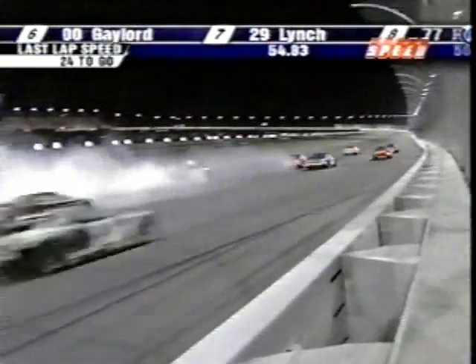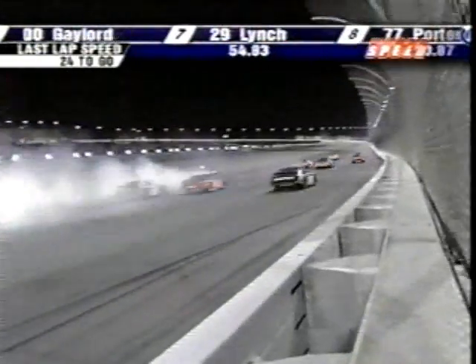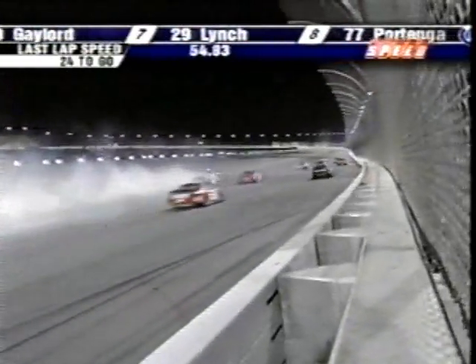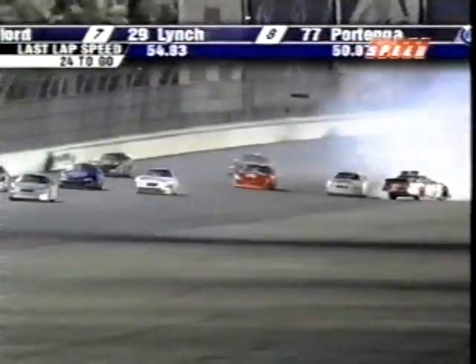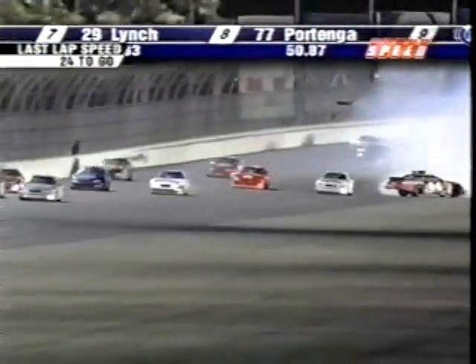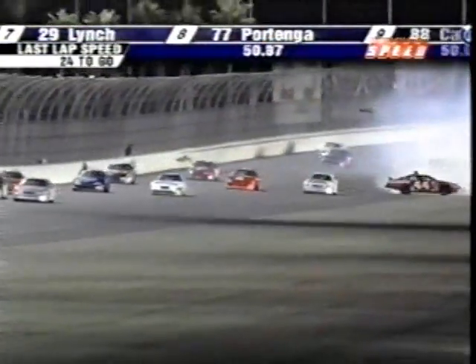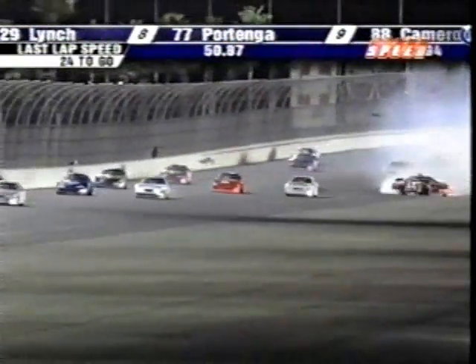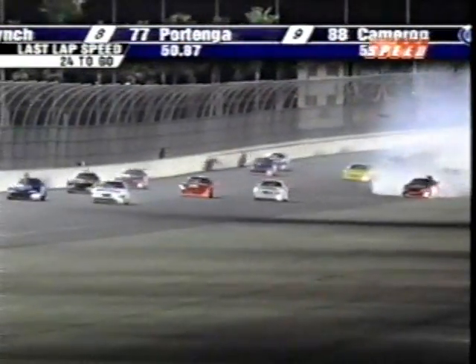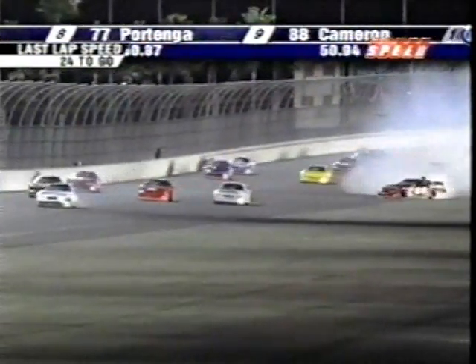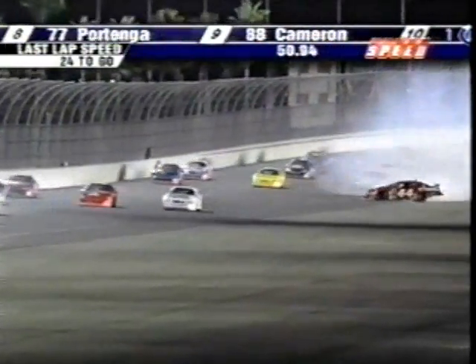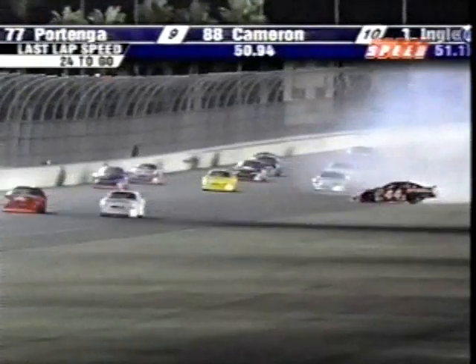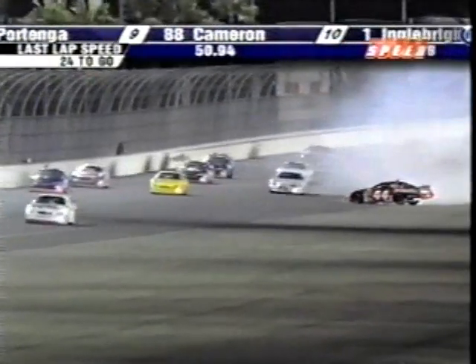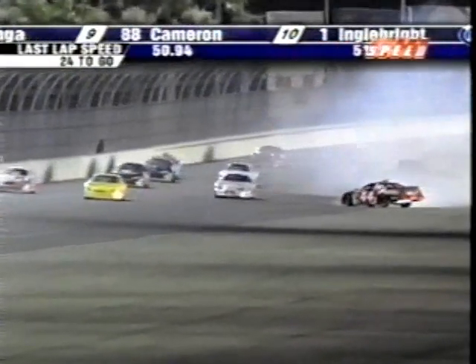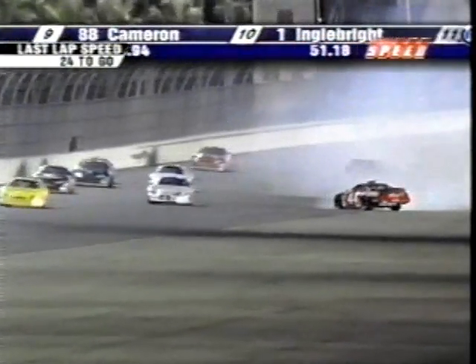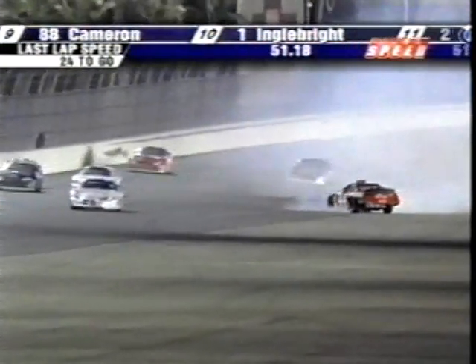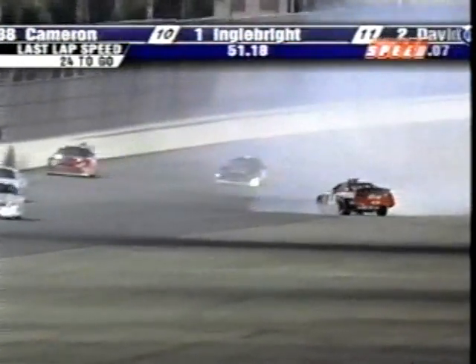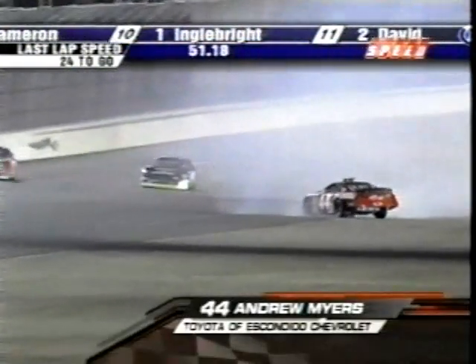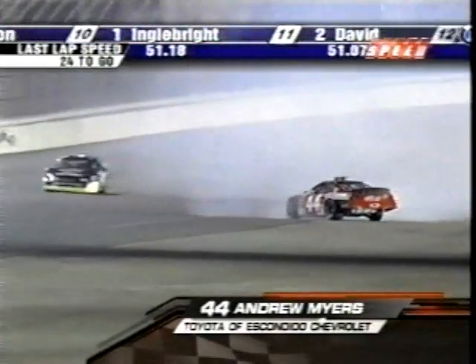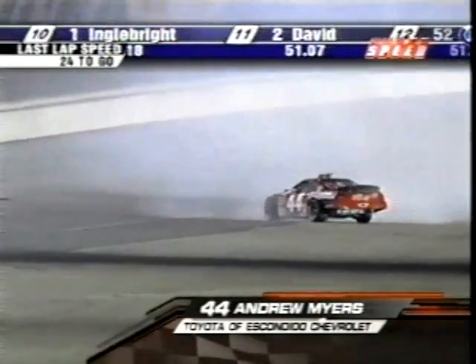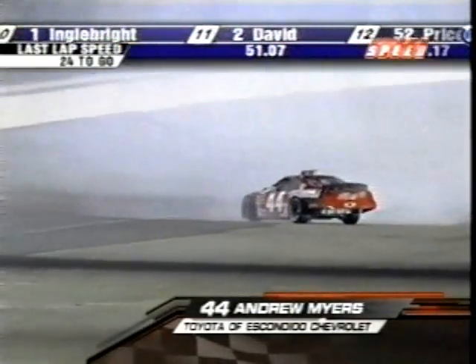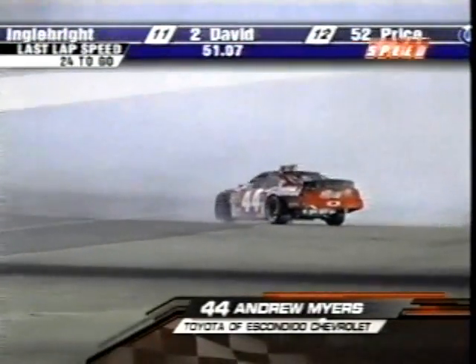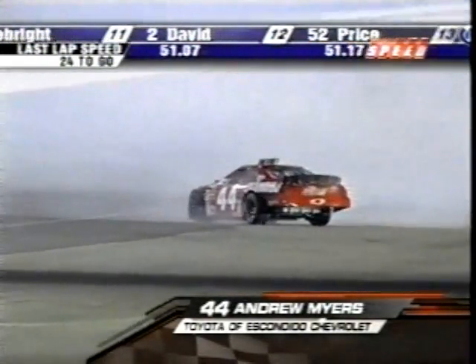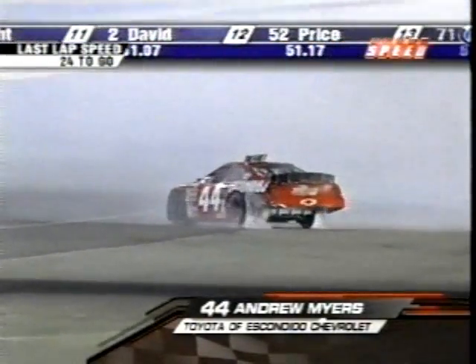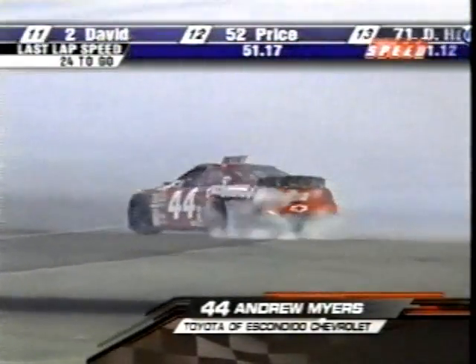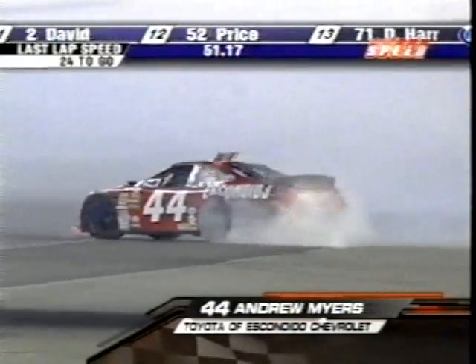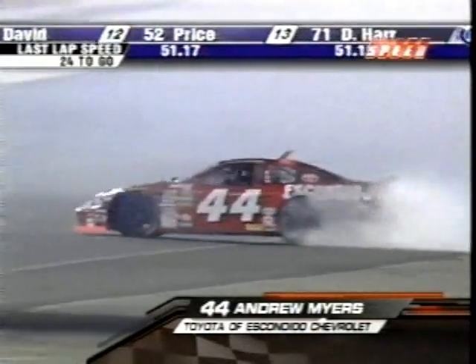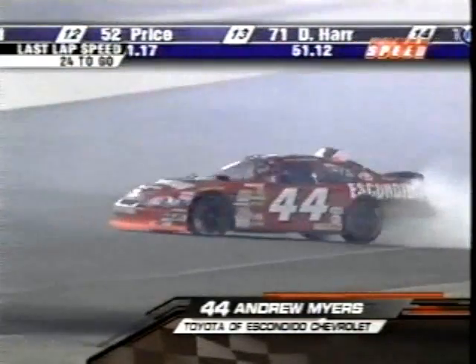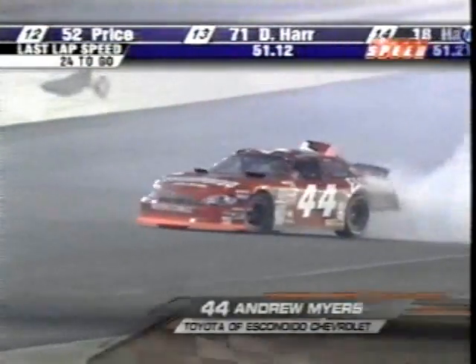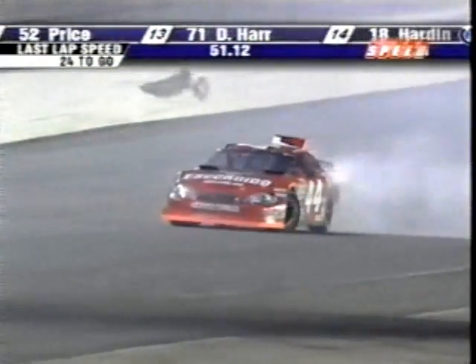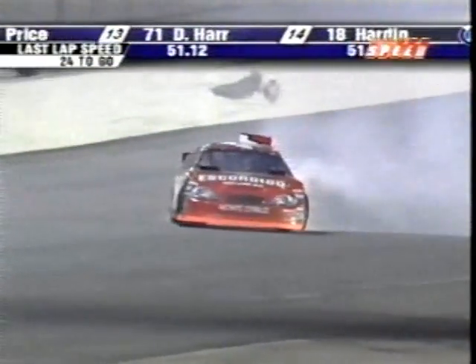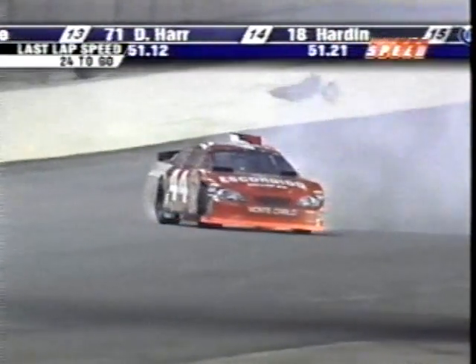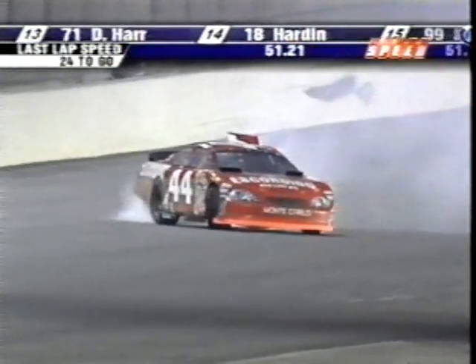My goodness. He struggled to save that. They kept hitting and hitting and hitting, and finally Myers turns around, looking at the flagman. Caution is still not out as everyone continues to race on.